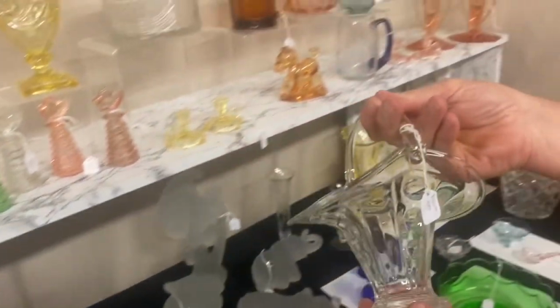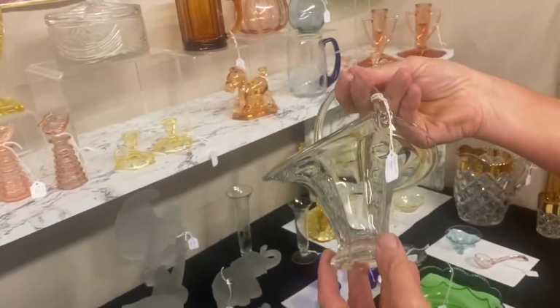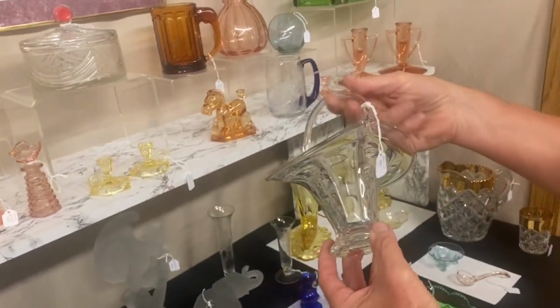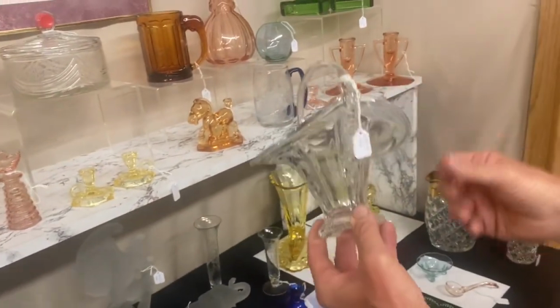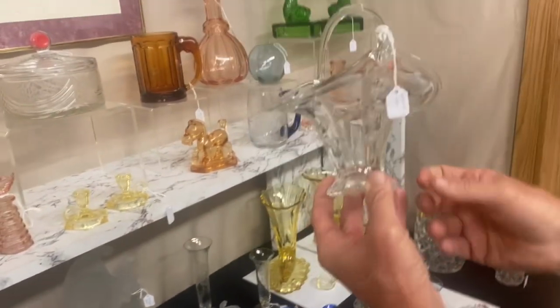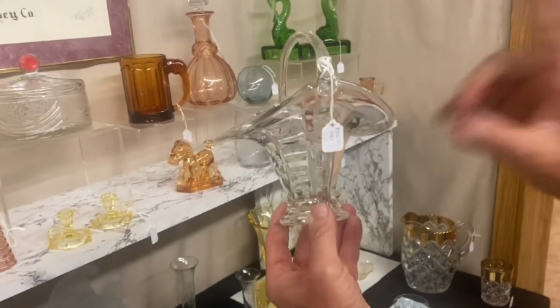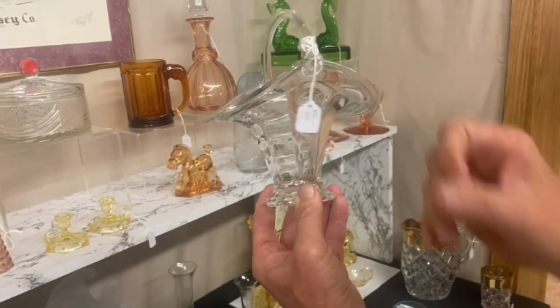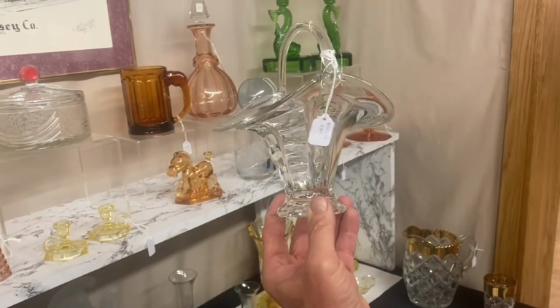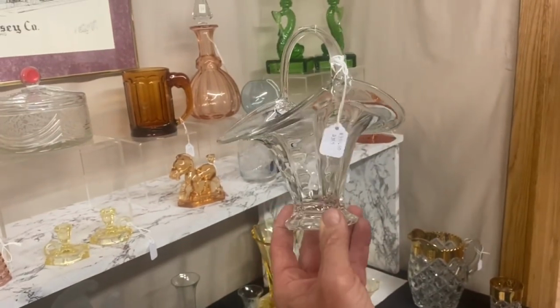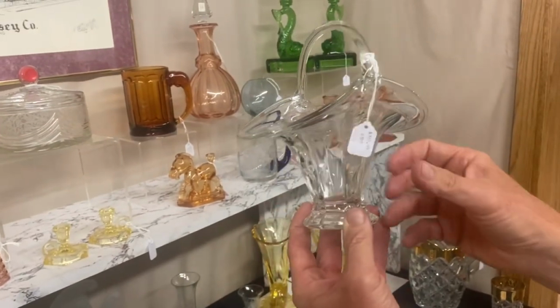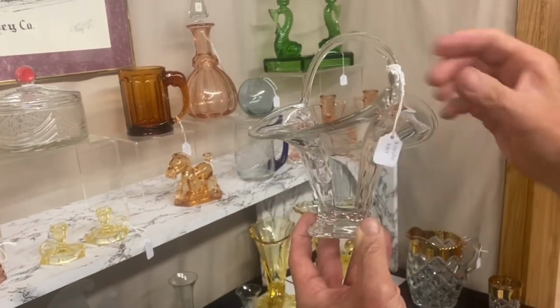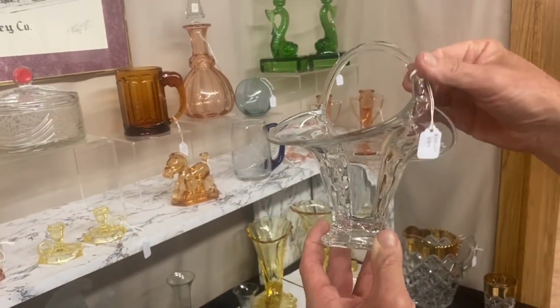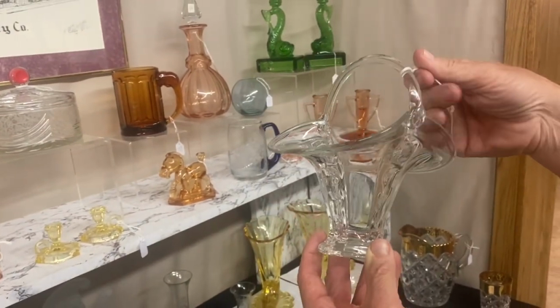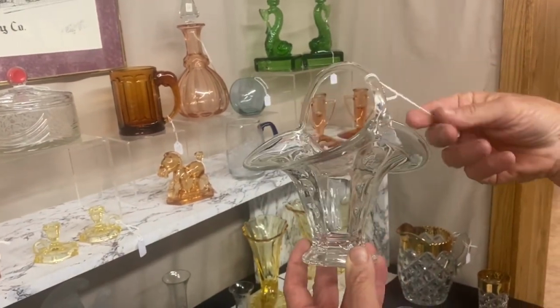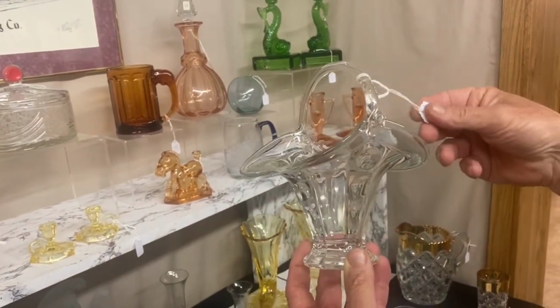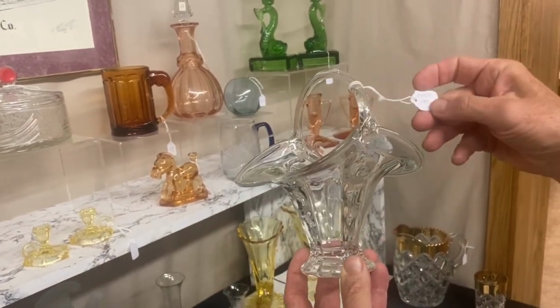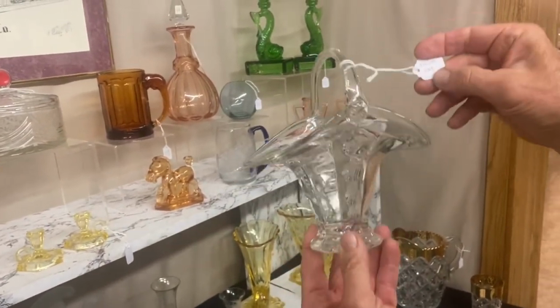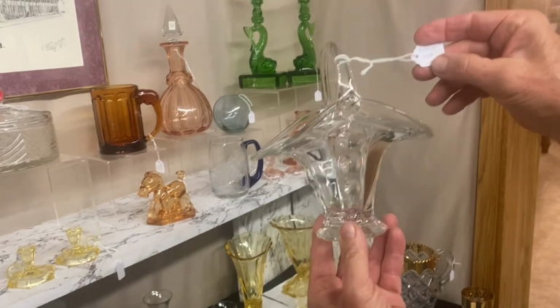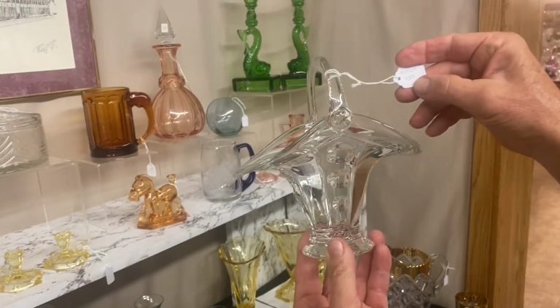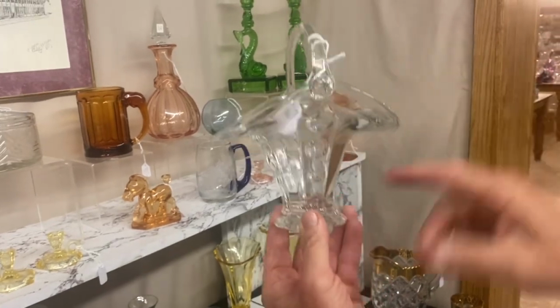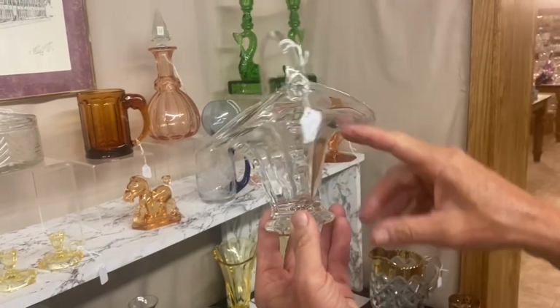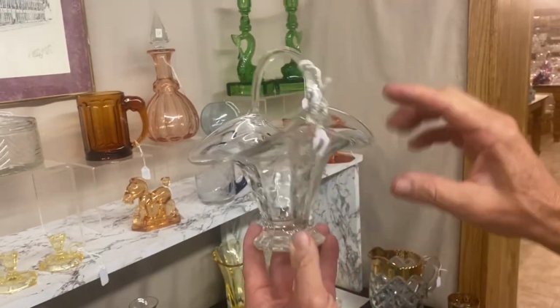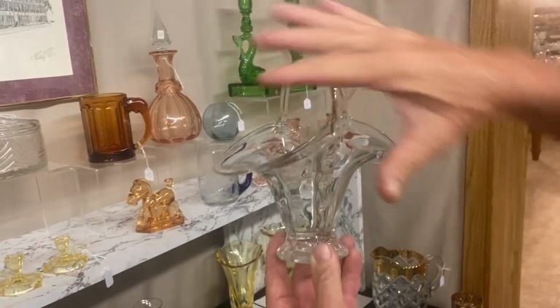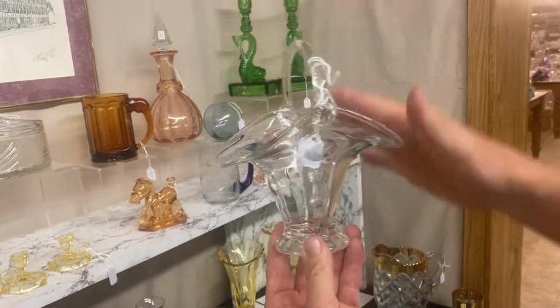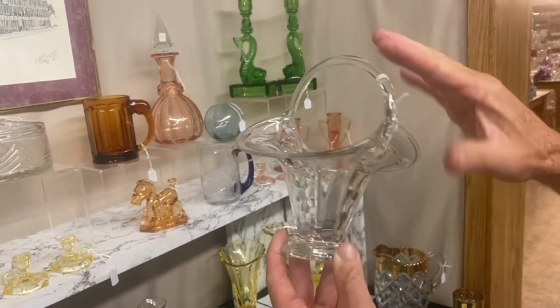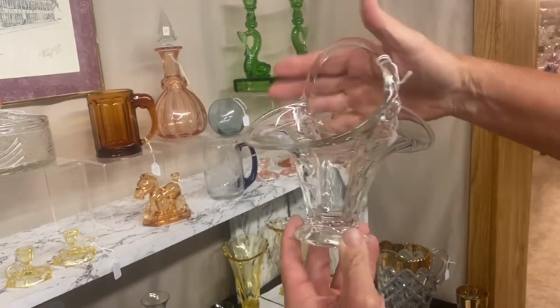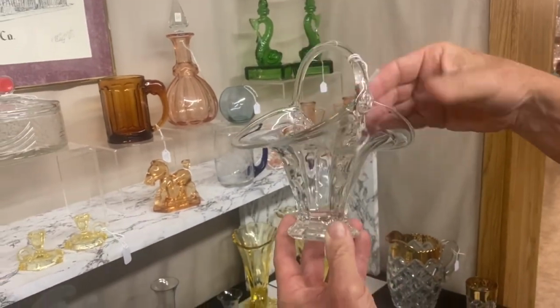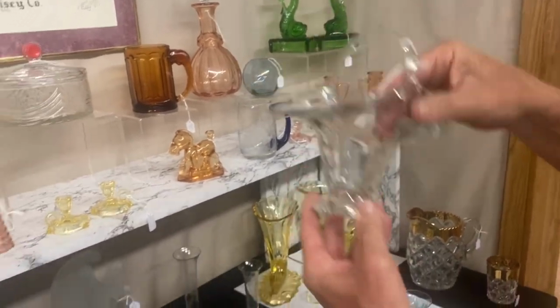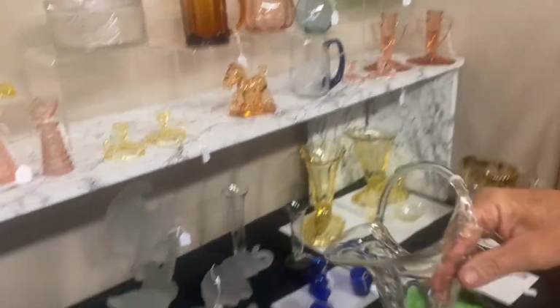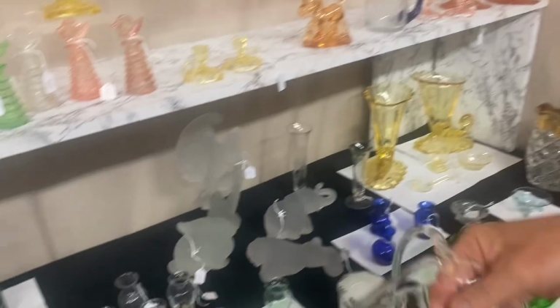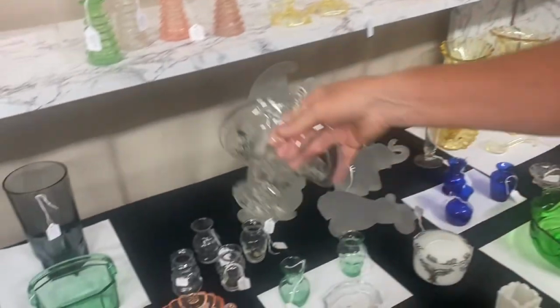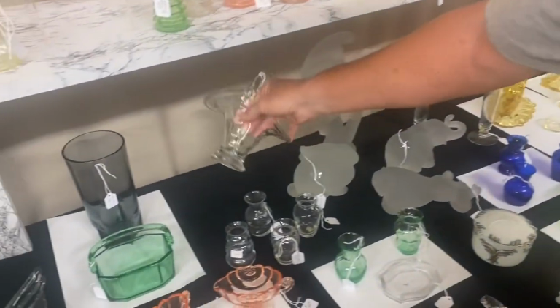Old Sandwich basket — this is not a whimsy, this is actually a production item in the 1941 catalog. $350. It's a footed iced tea where they pulled down the sides and put a handle over the top of it. Very scarce item.